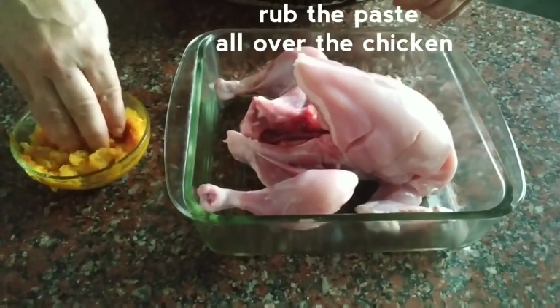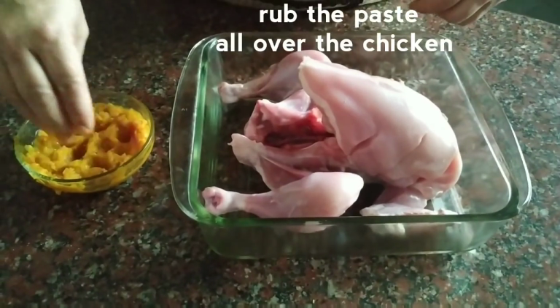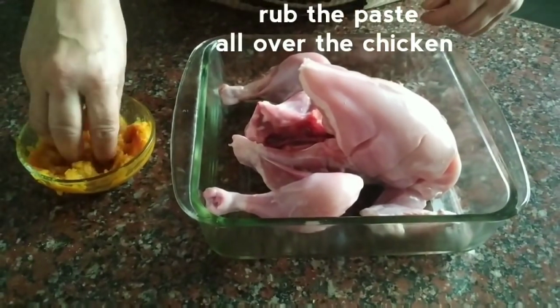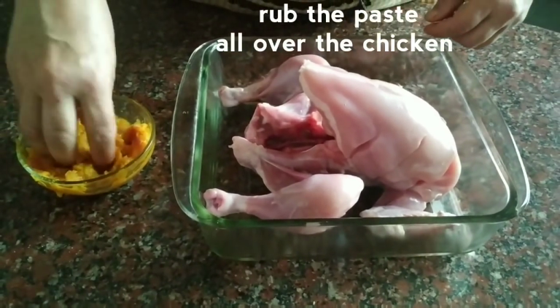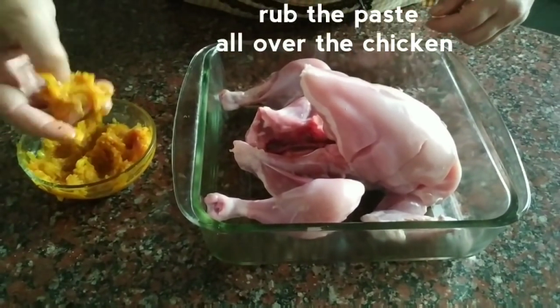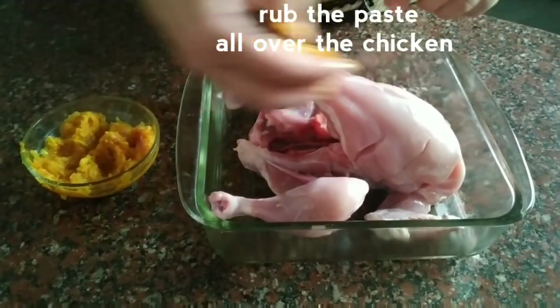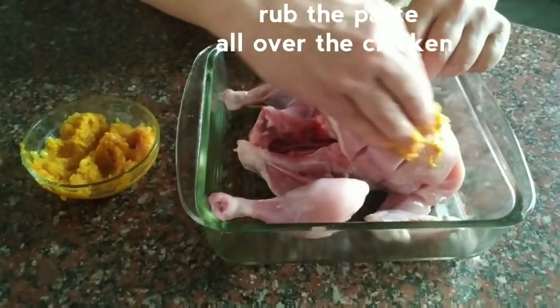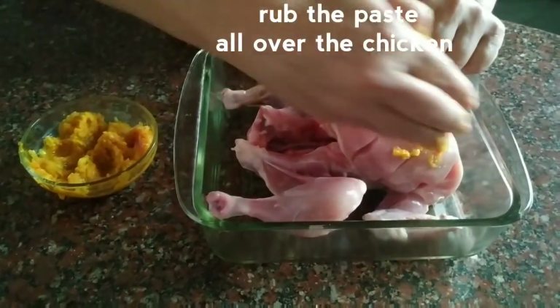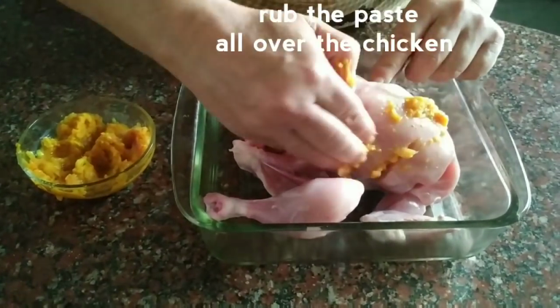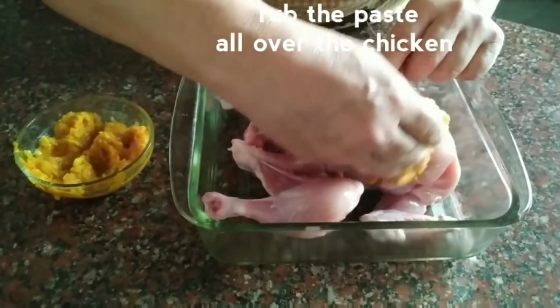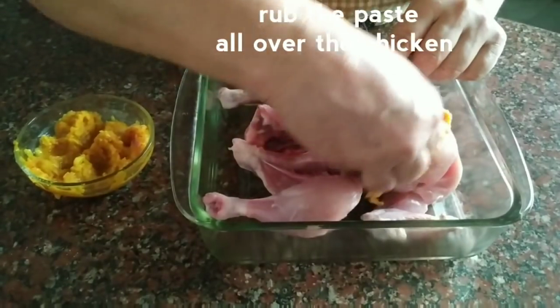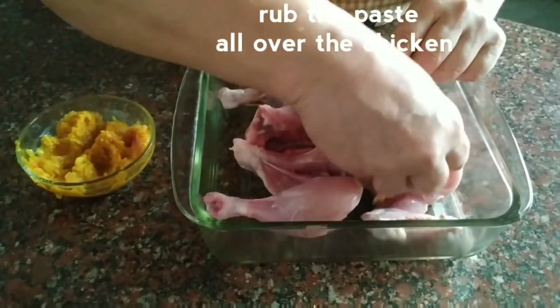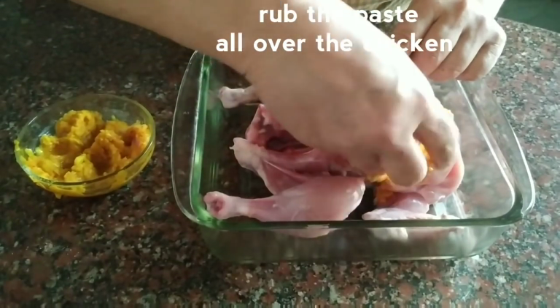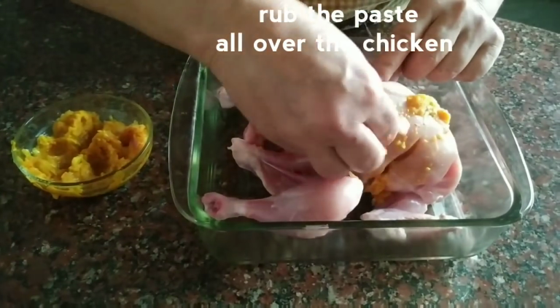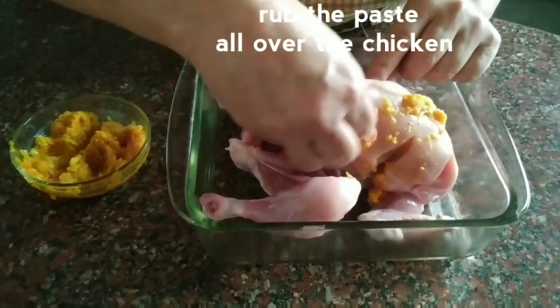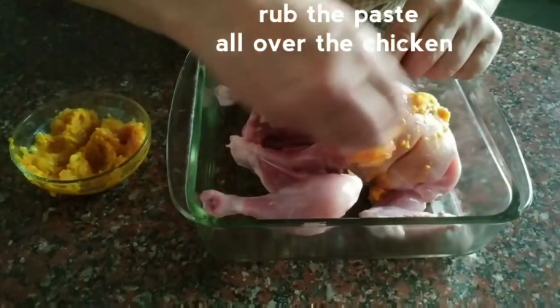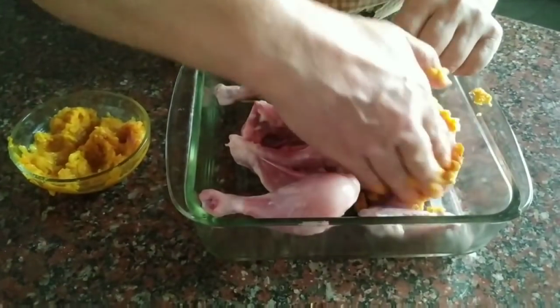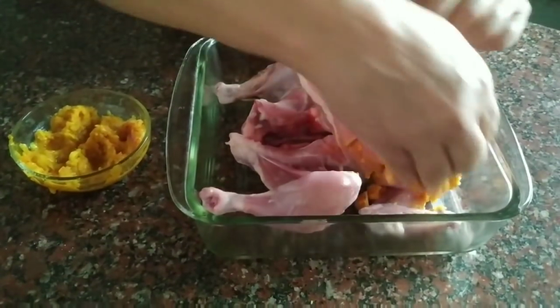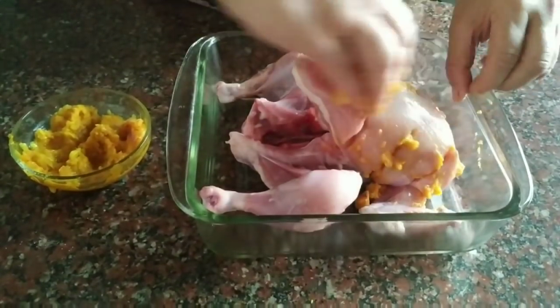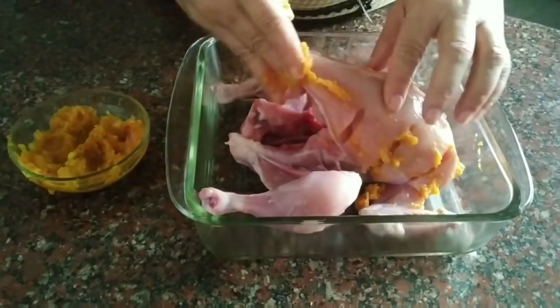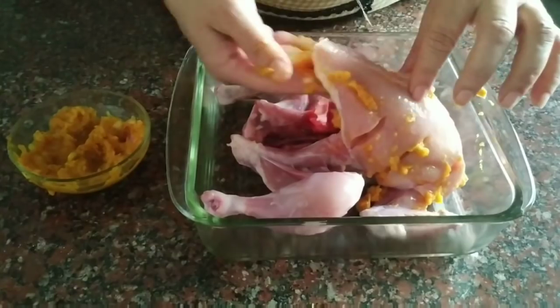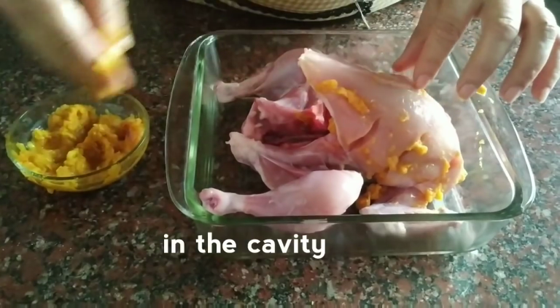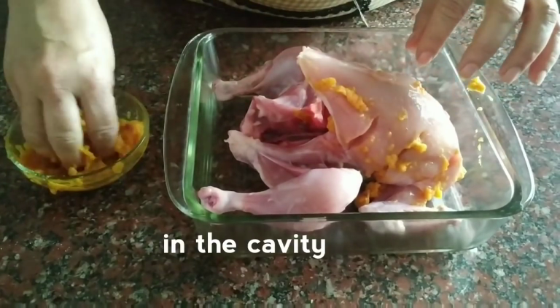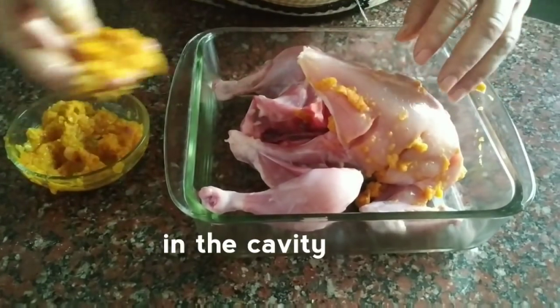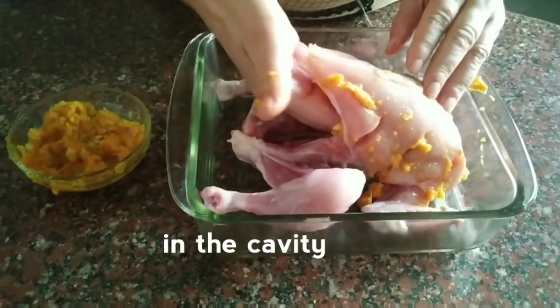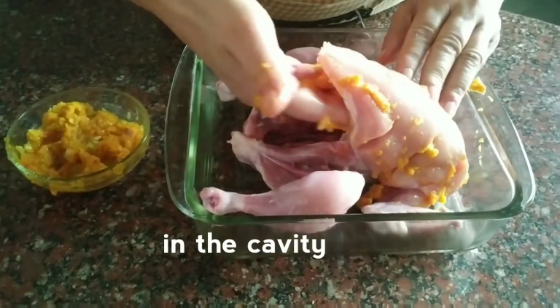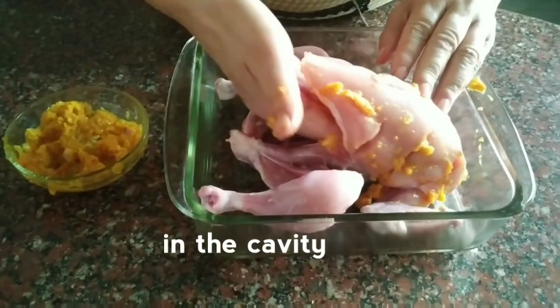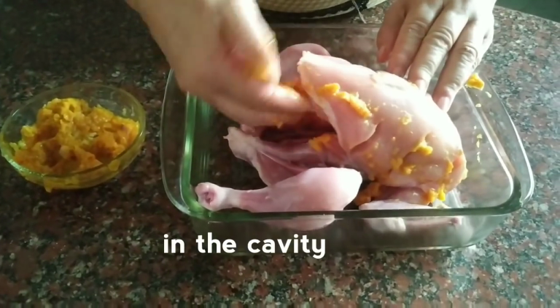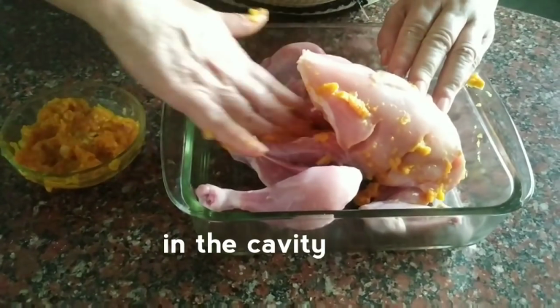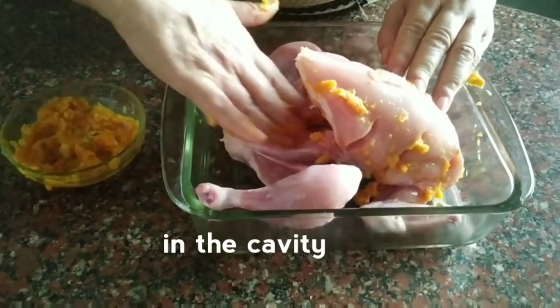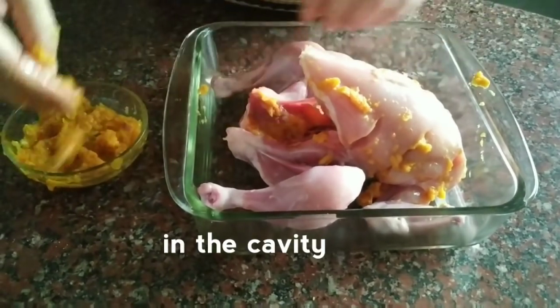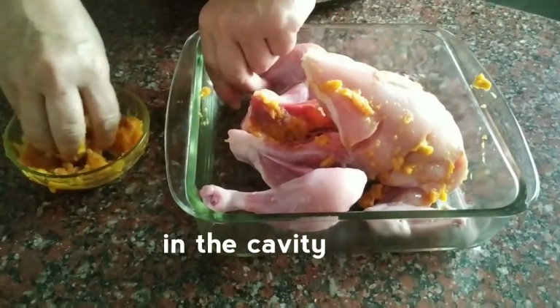Now we have to rub the masala on the chicken. We will put it in the cavity and coat it well.